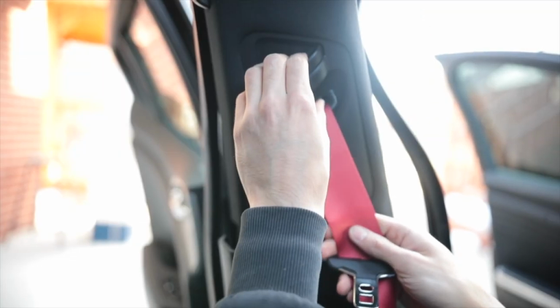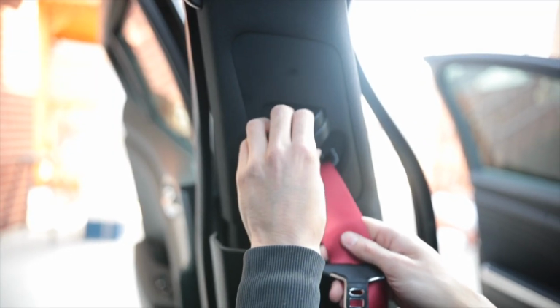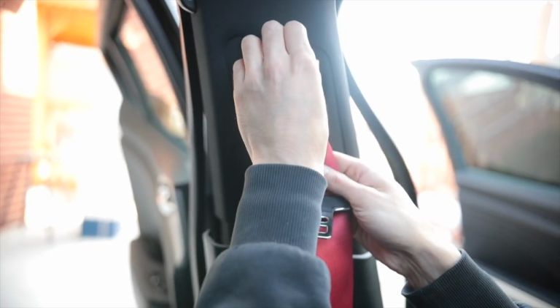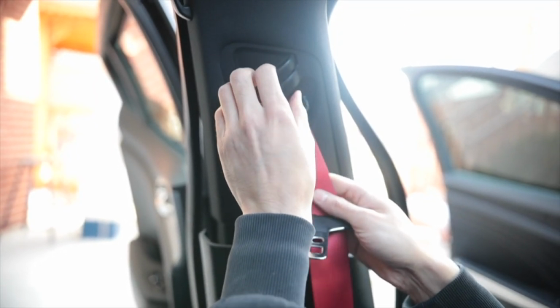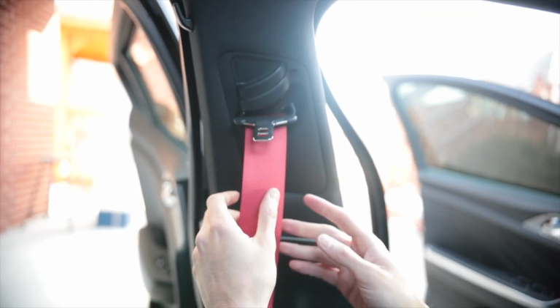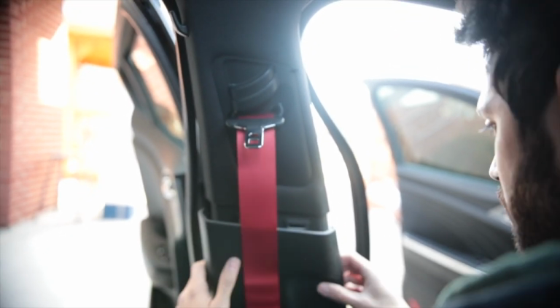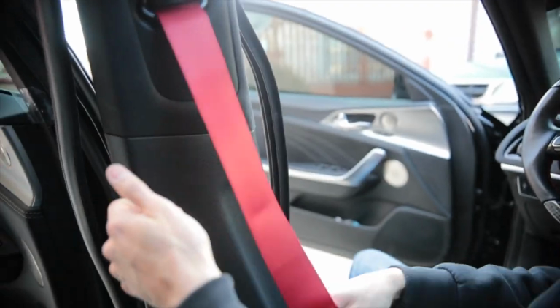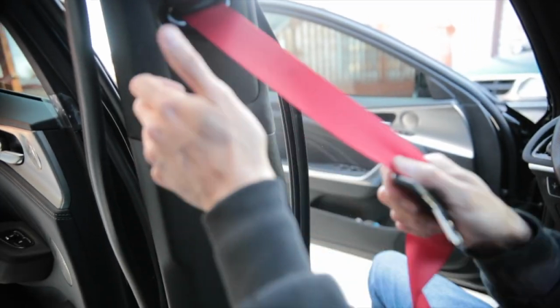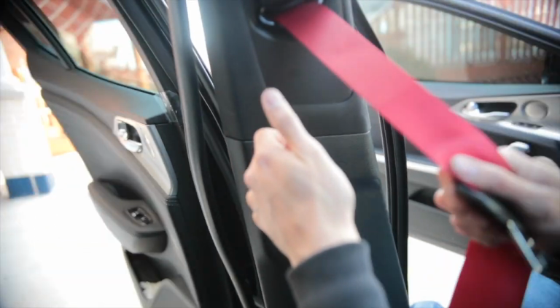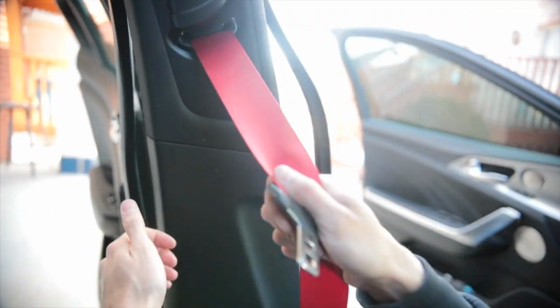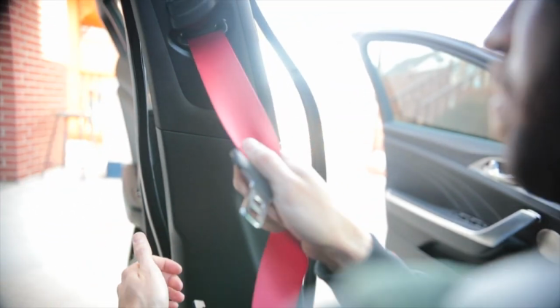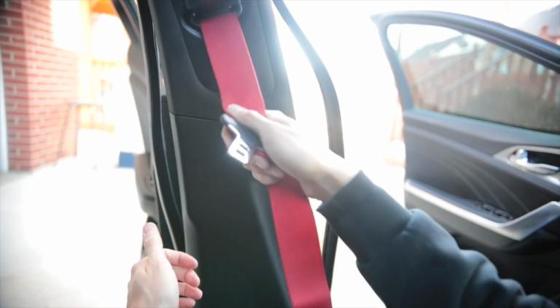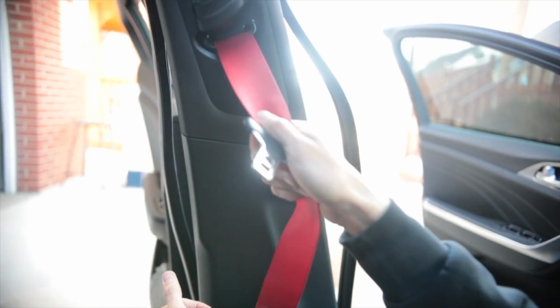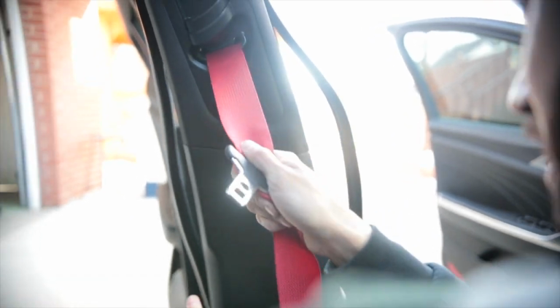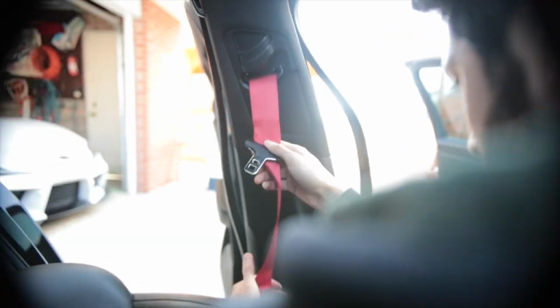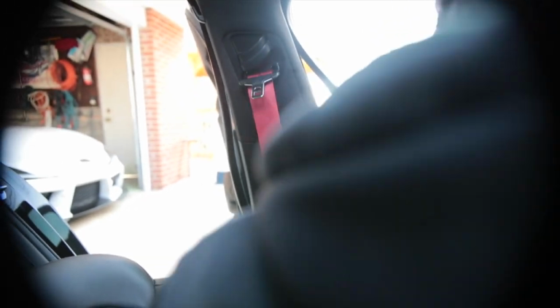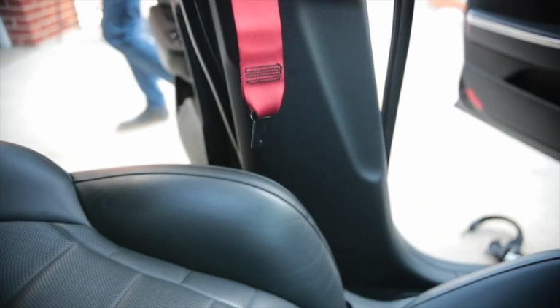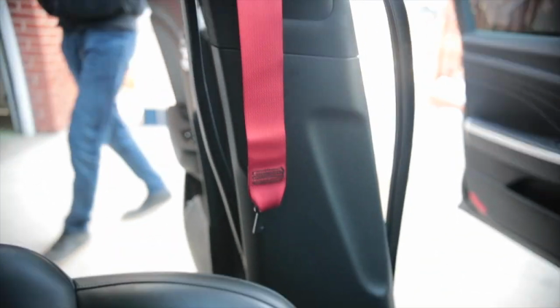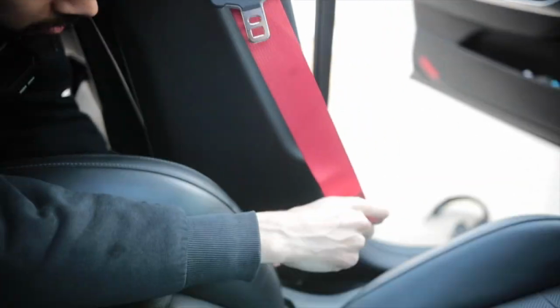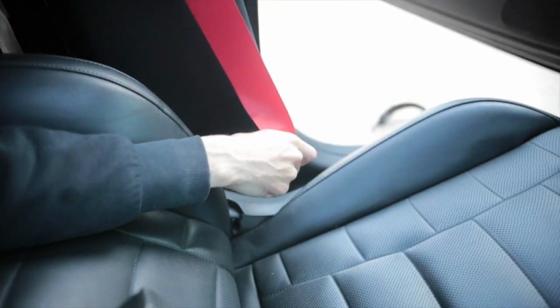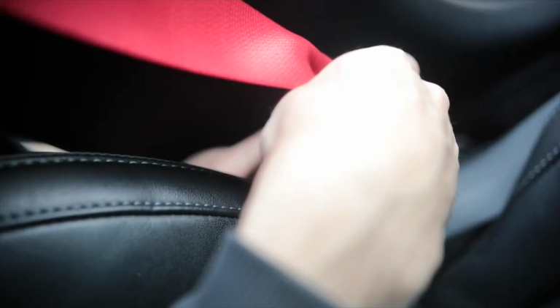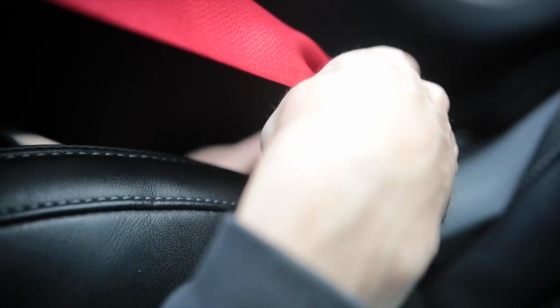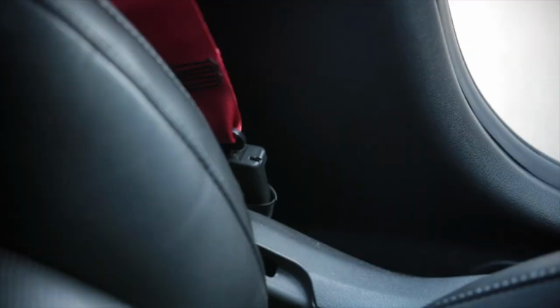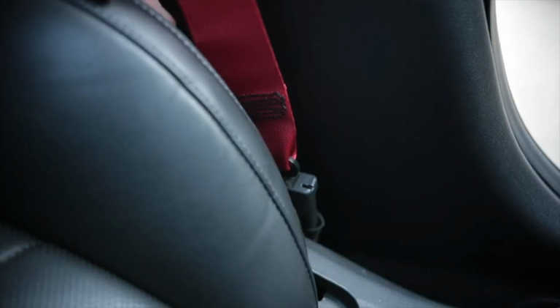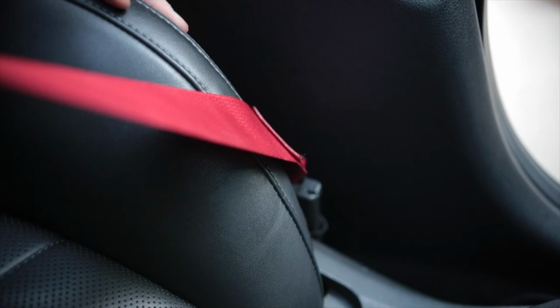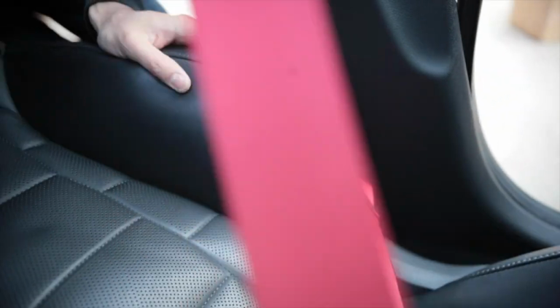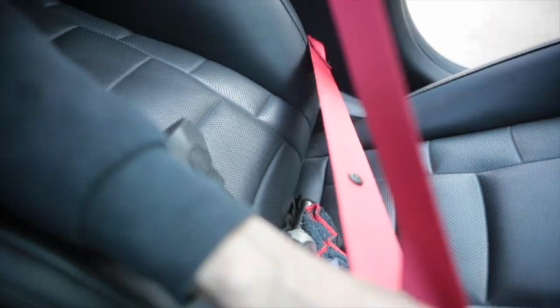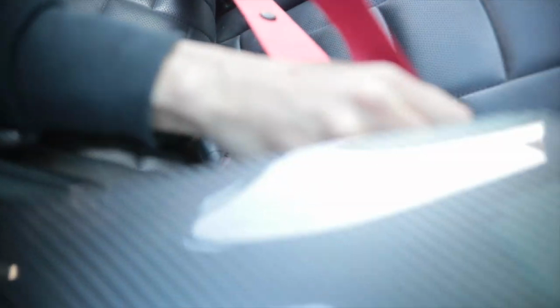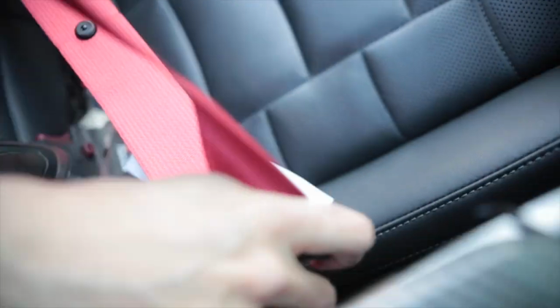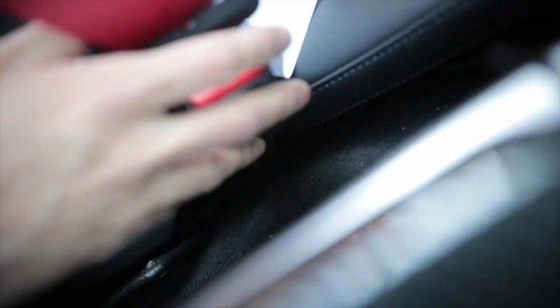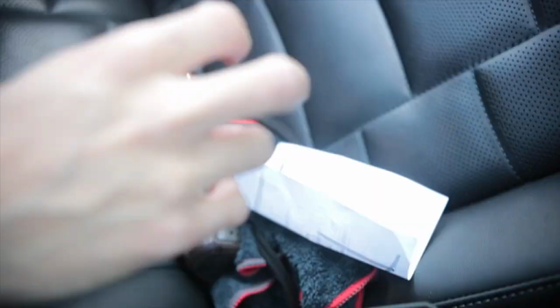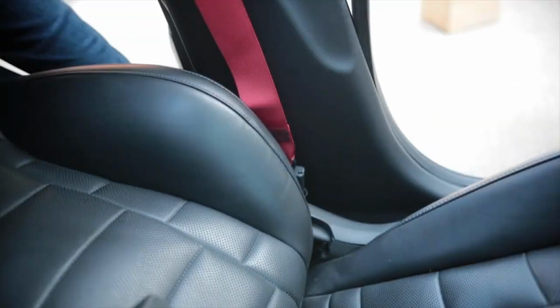You want to make sure it works before you do it. Give it a hard pull — make sure the seatbelt actually works. Make sure it's buckled. Looks good. Perfect.